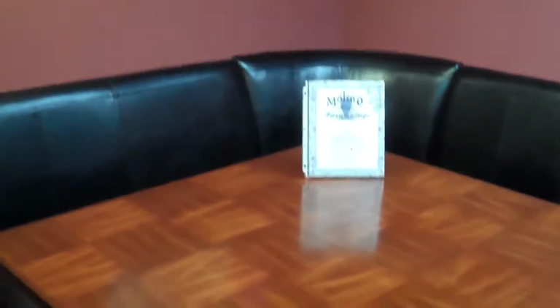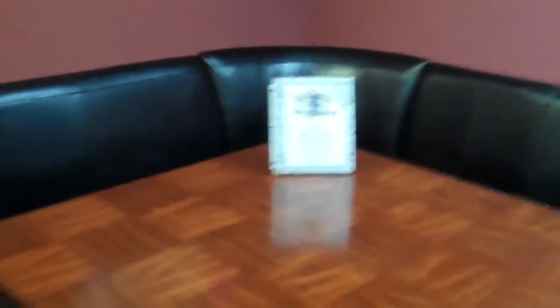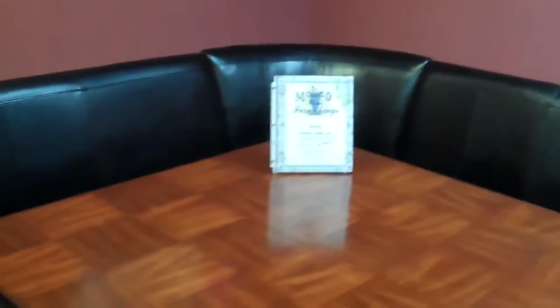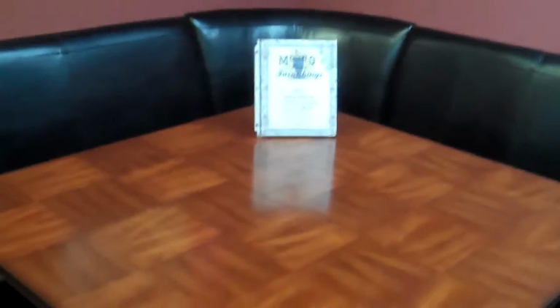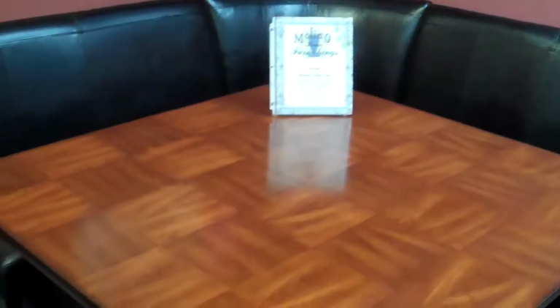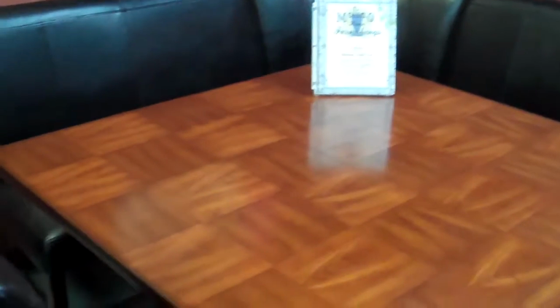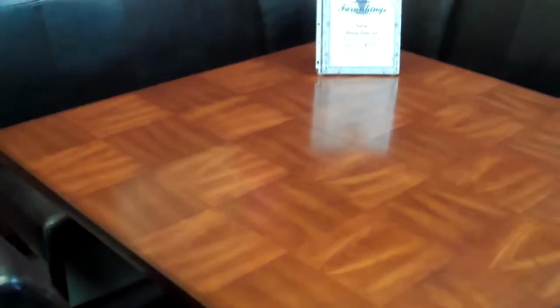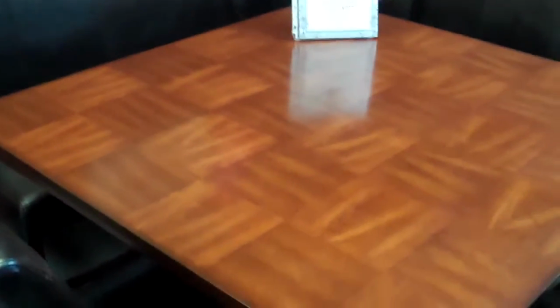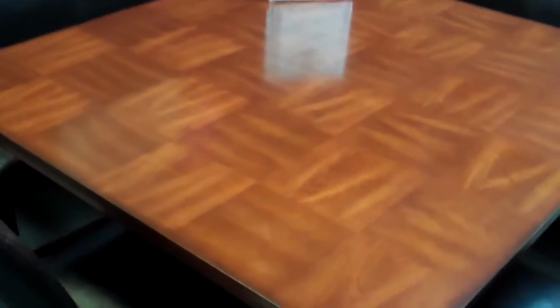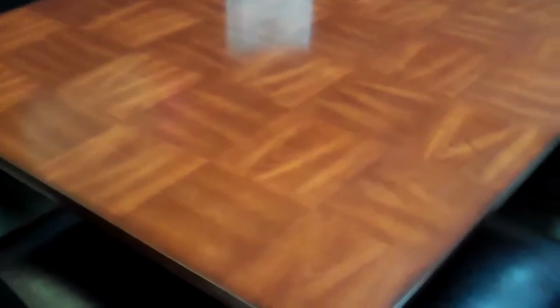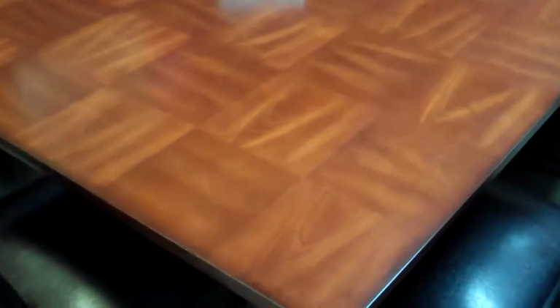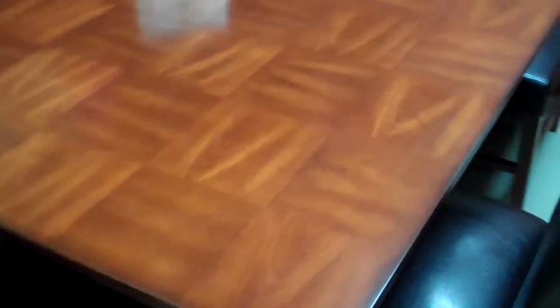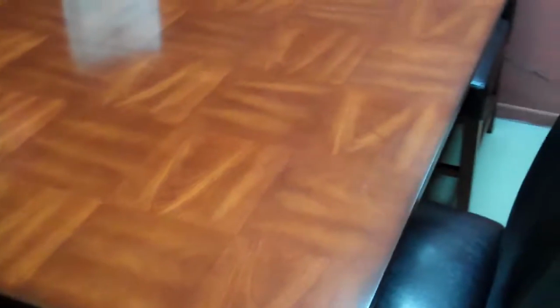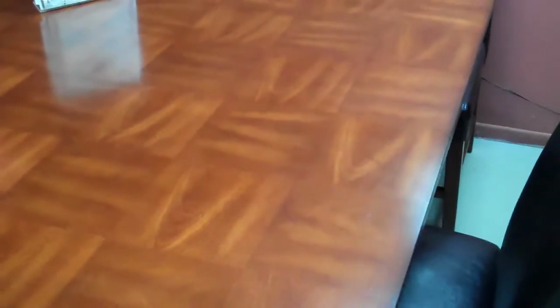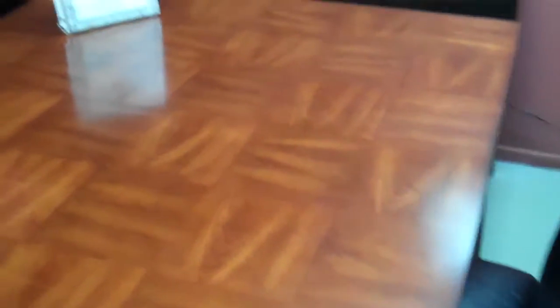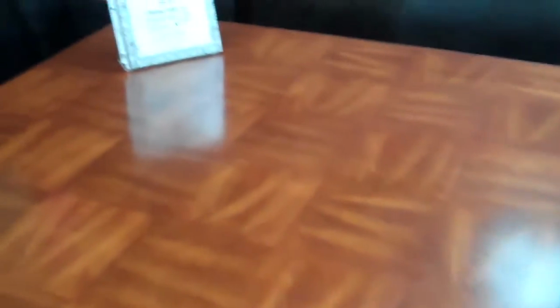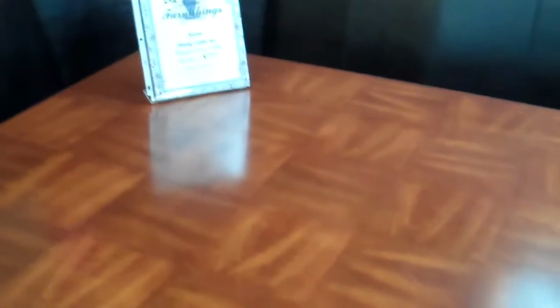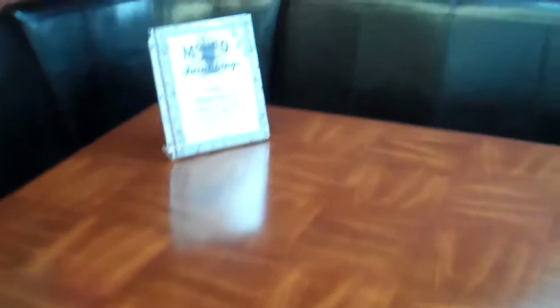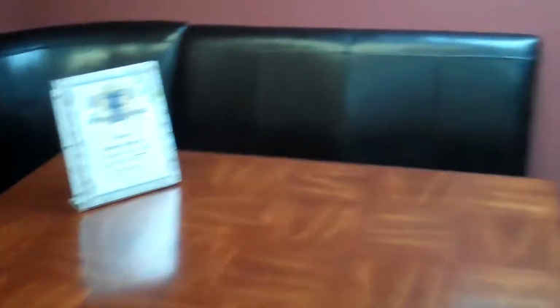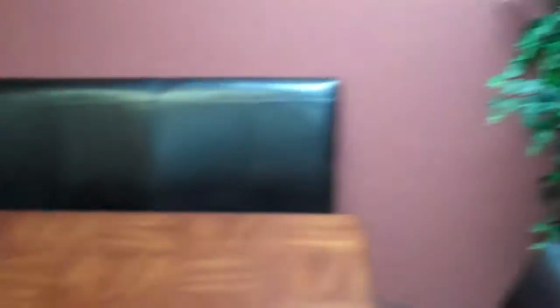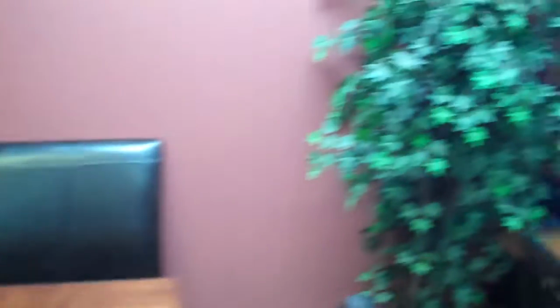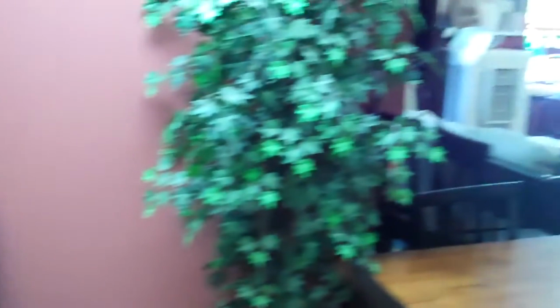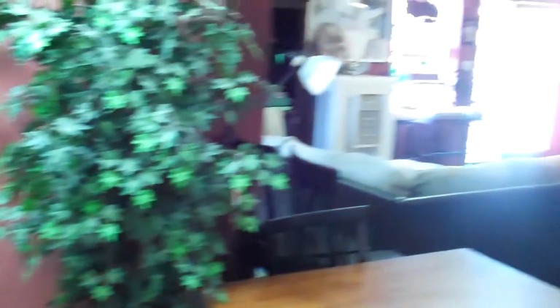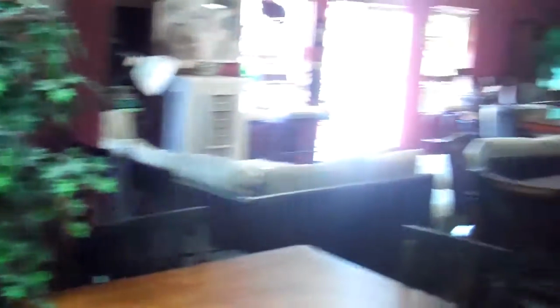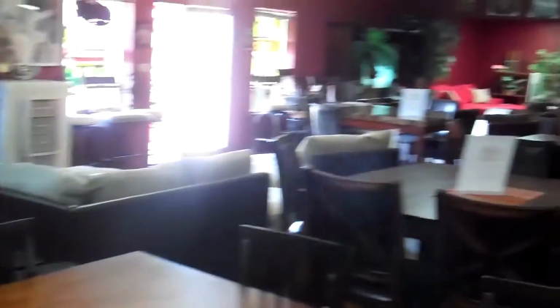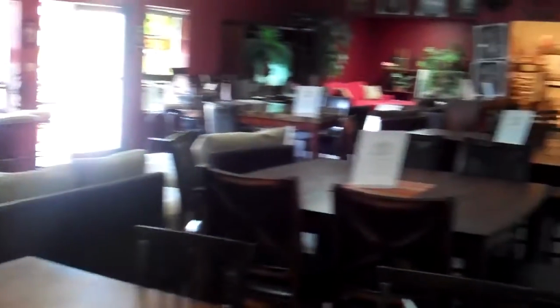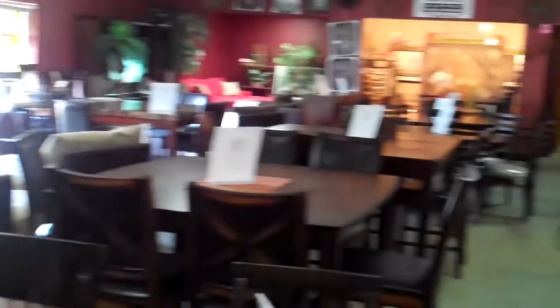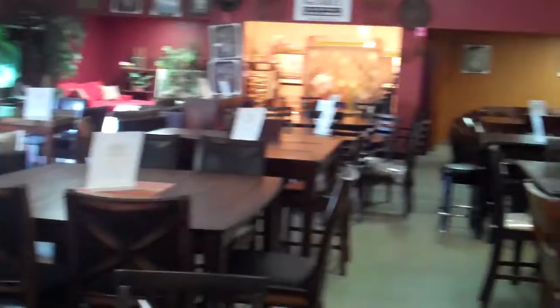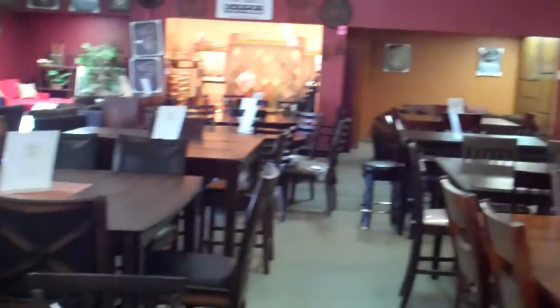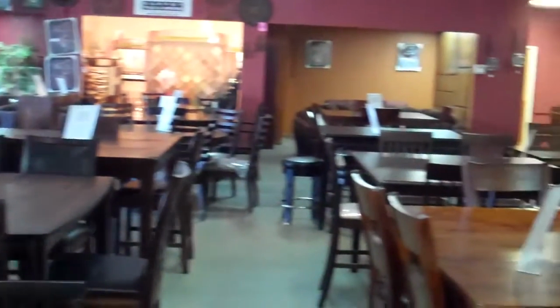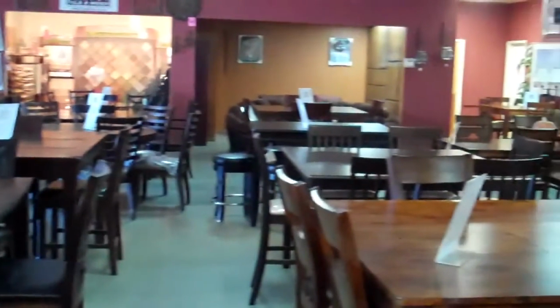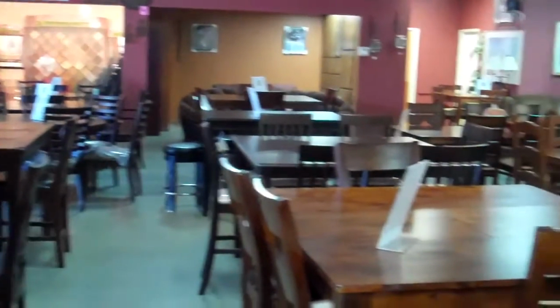We are located at 685 South Gilbert Road, just north of Warner on the eastbound side. As you can see, we've got quite a bit of a selection here on our floor — counter height and dining height tables.